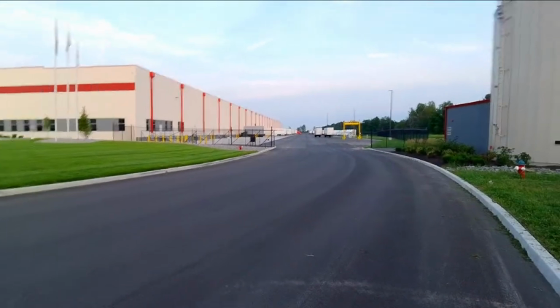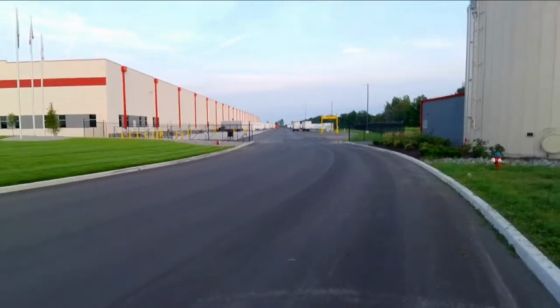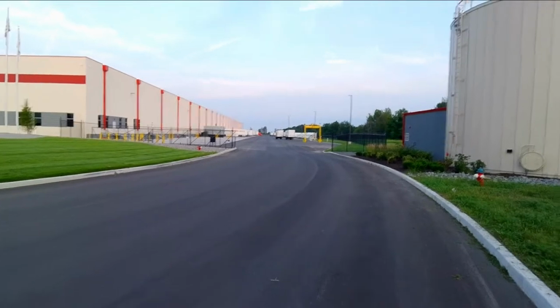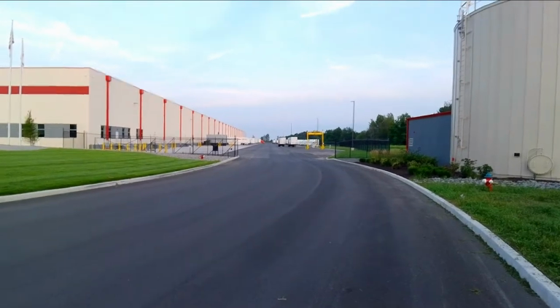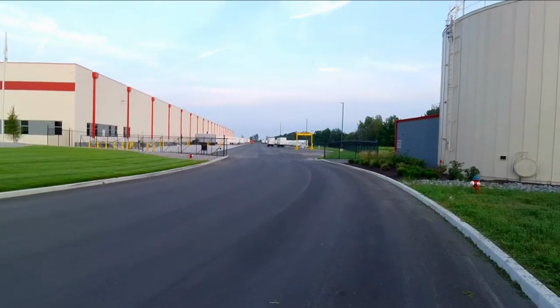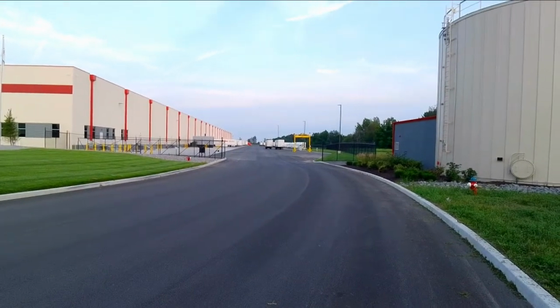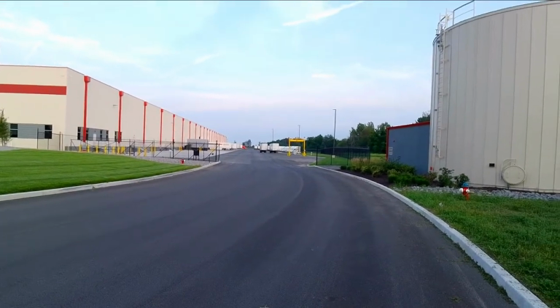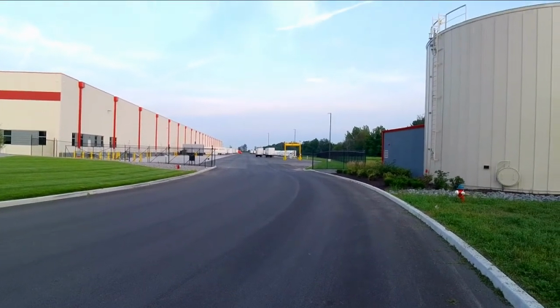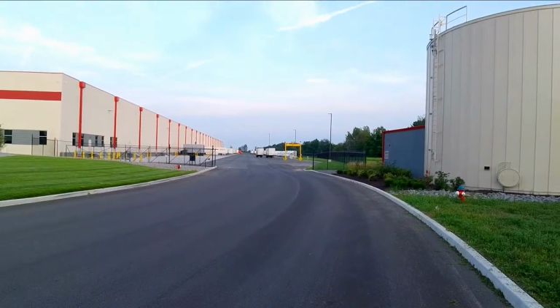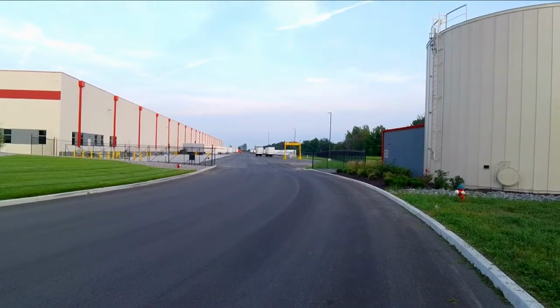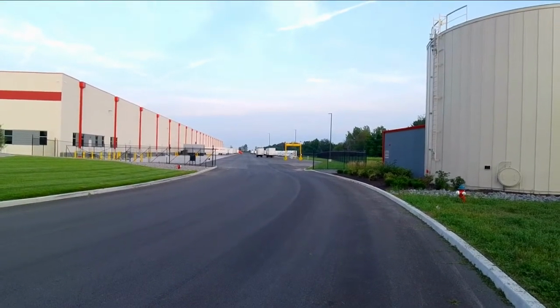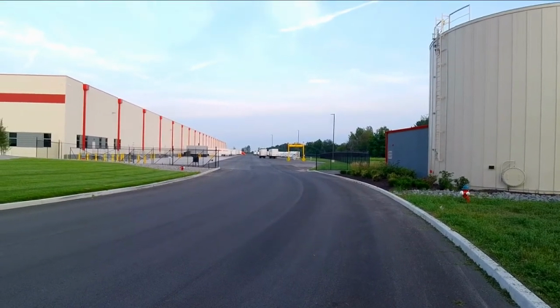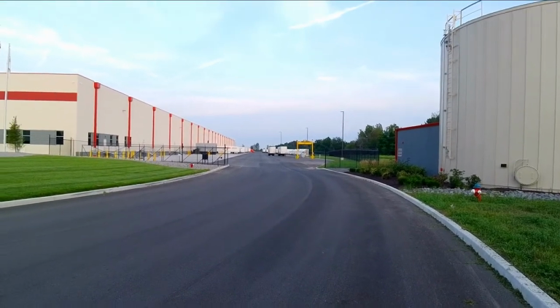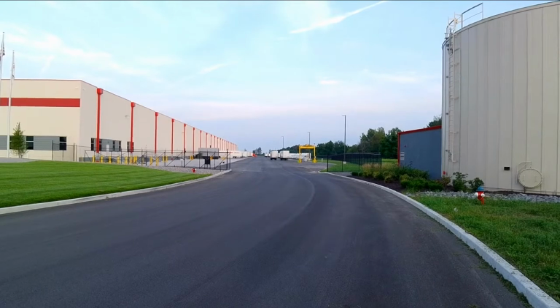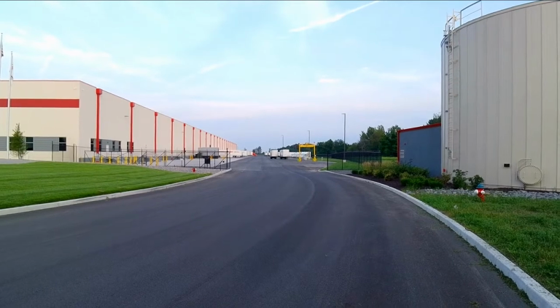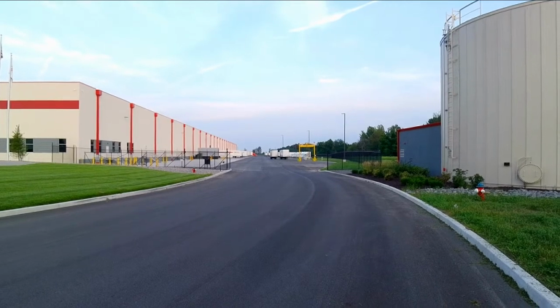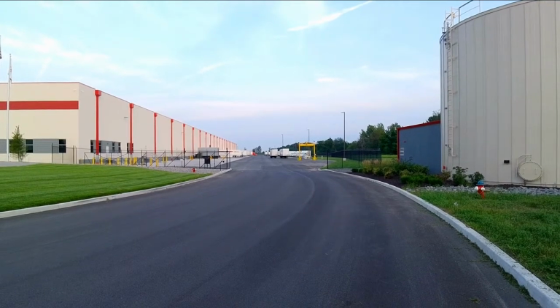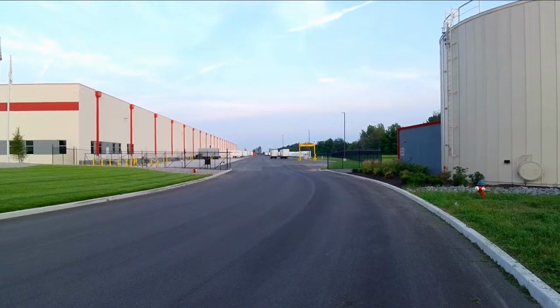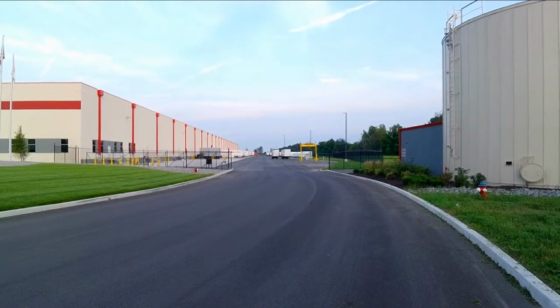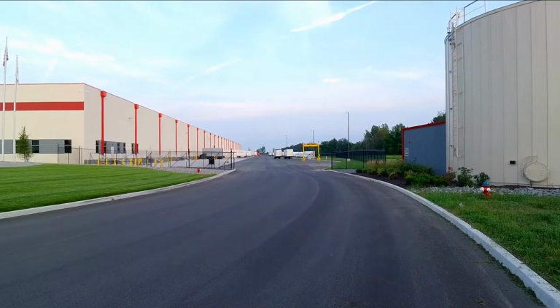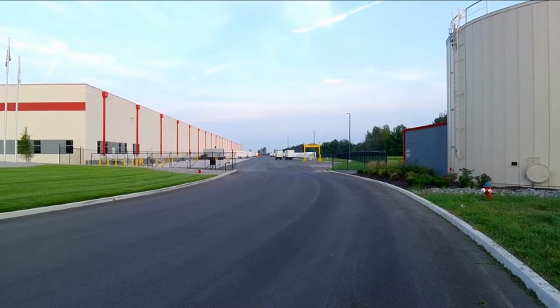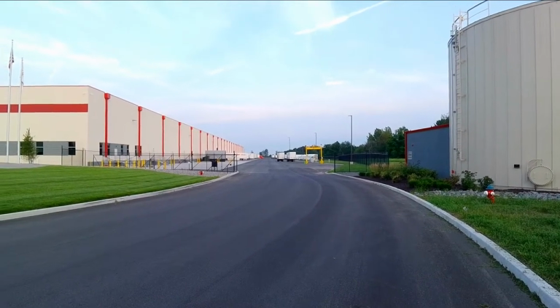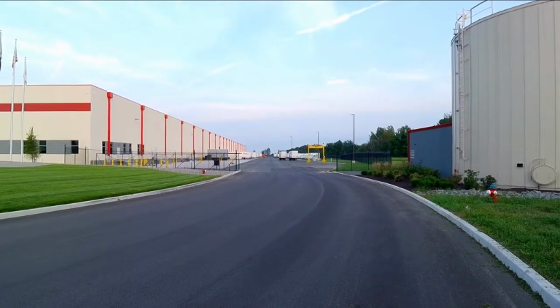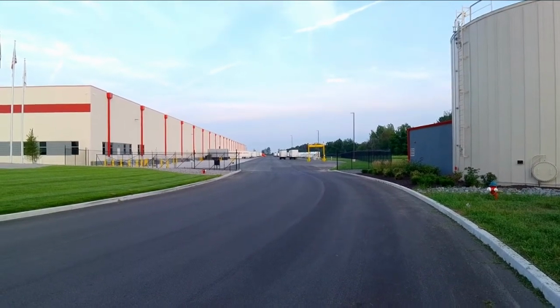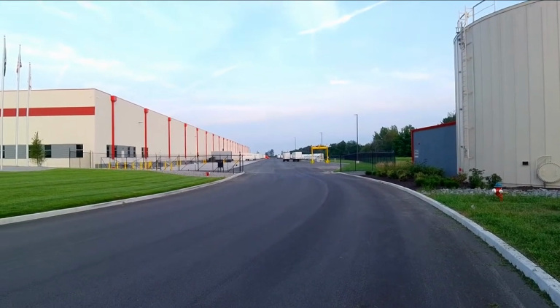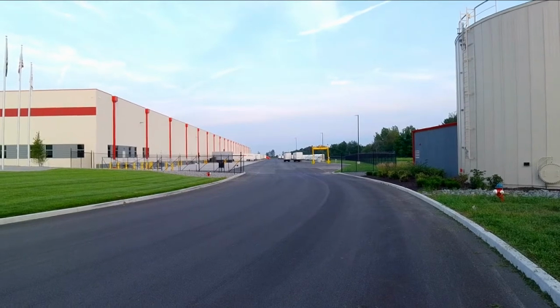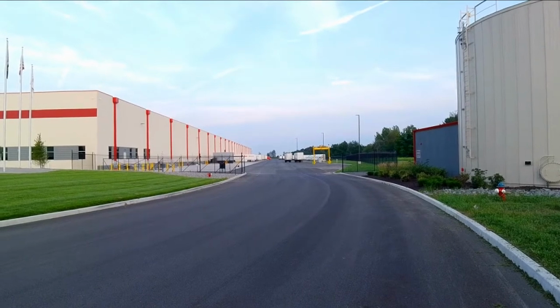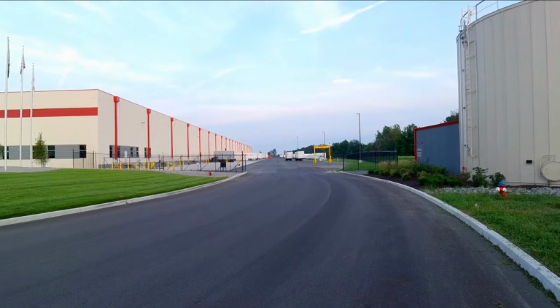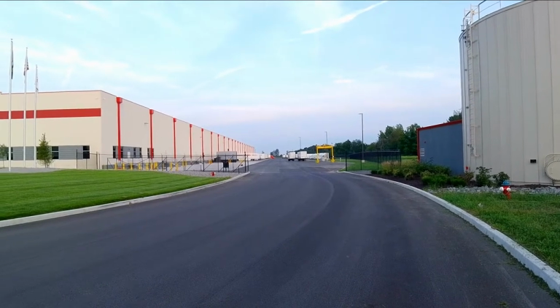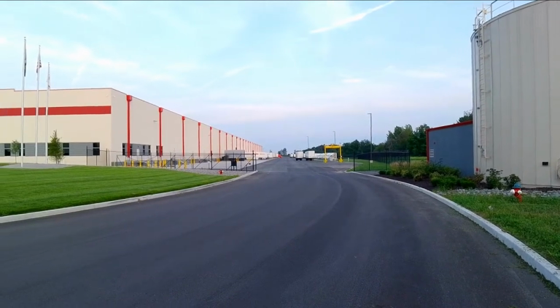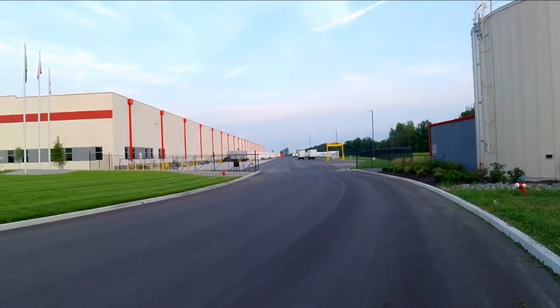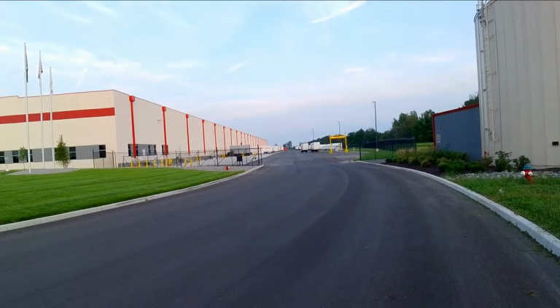Look at all those tractor trailers over there — really can't see them well on the GoPro camera, but I counted 16 of them parked there.